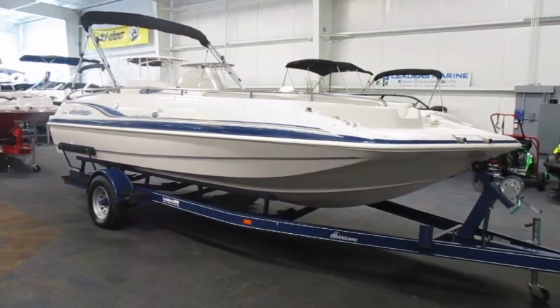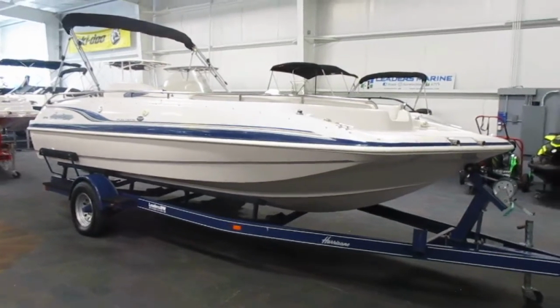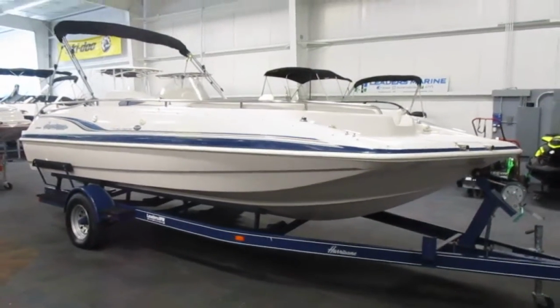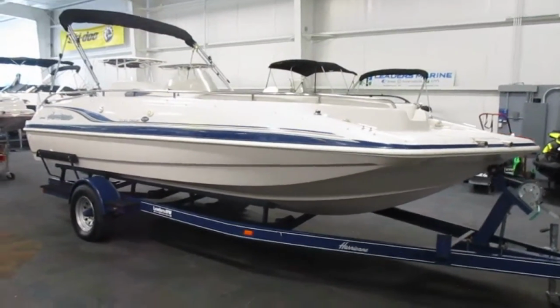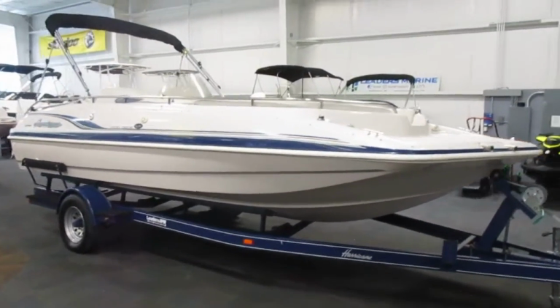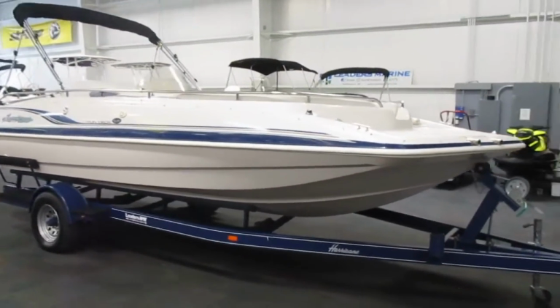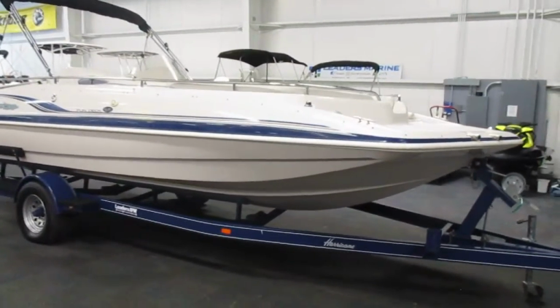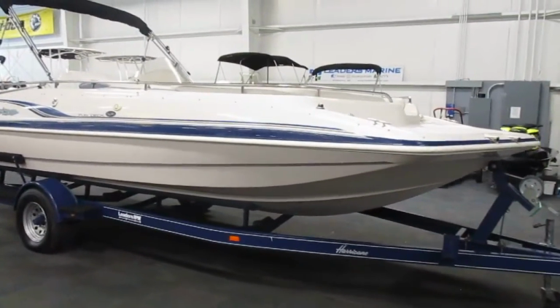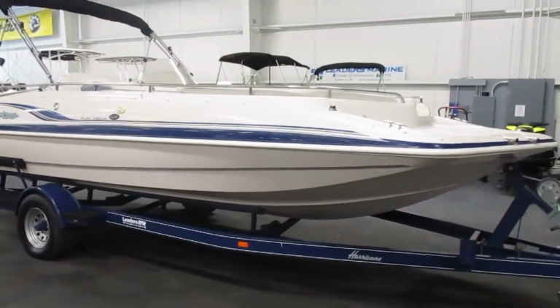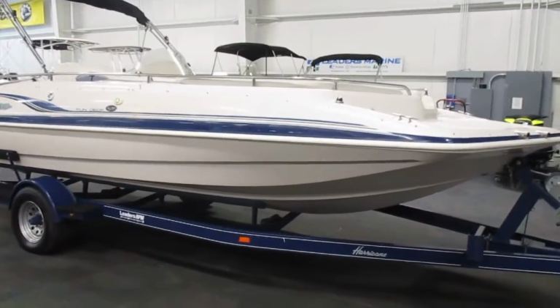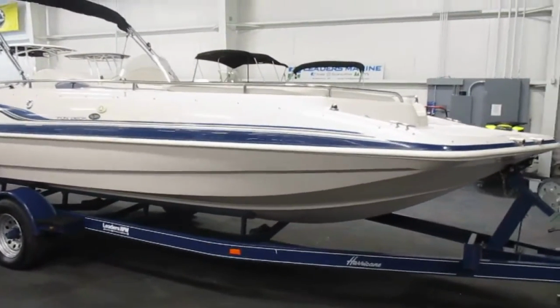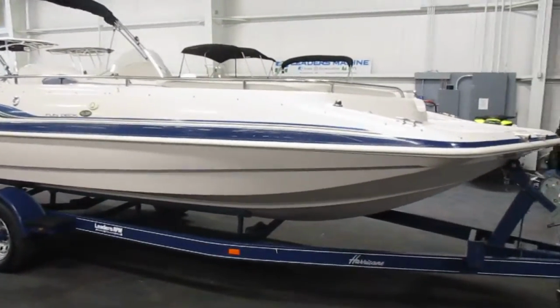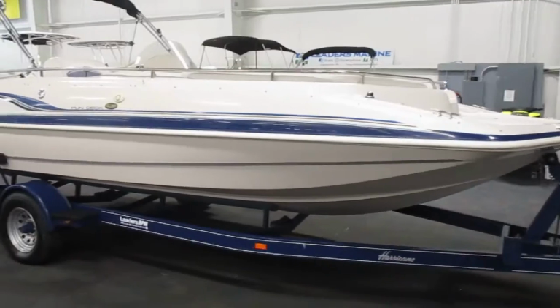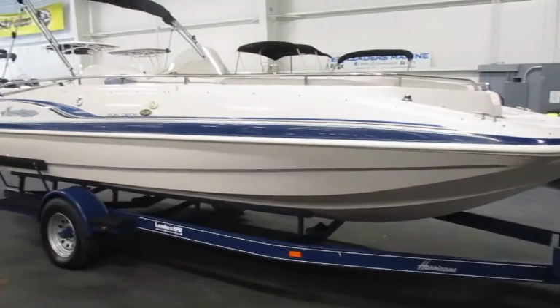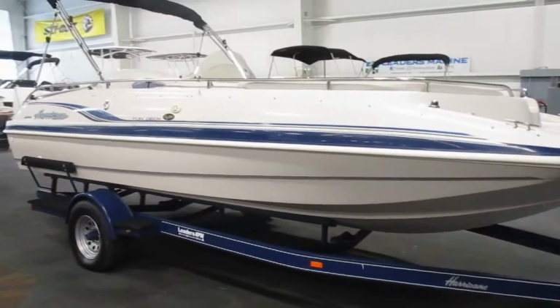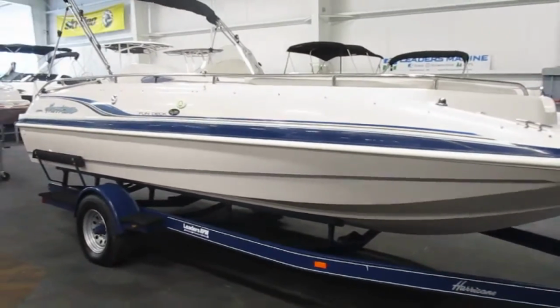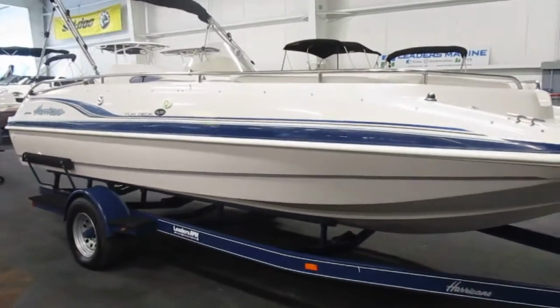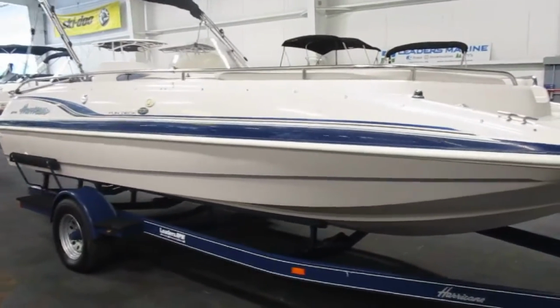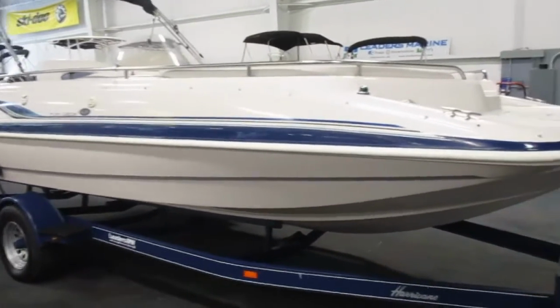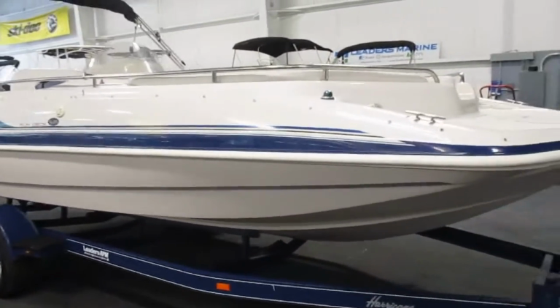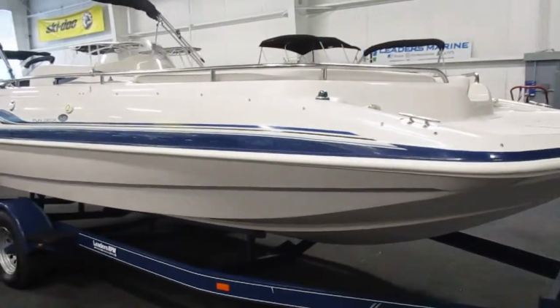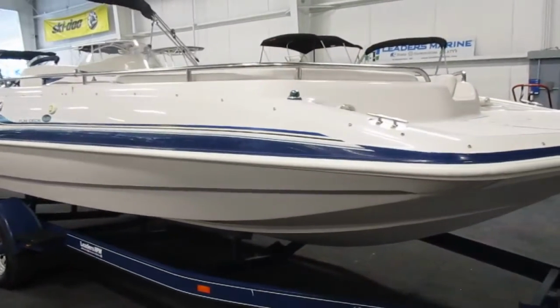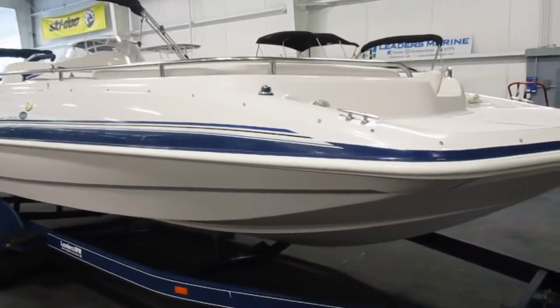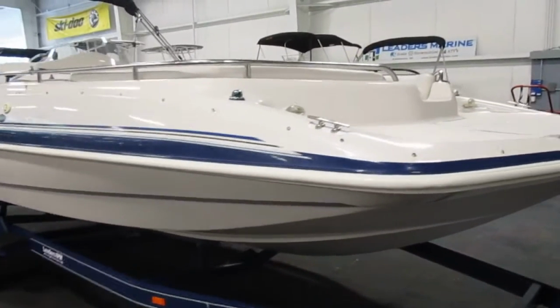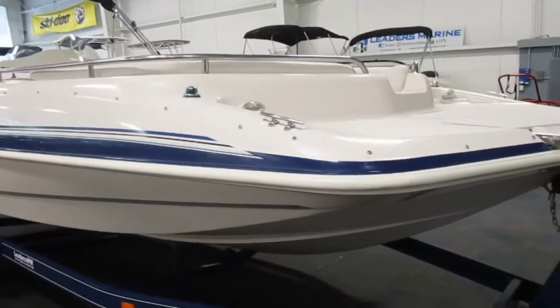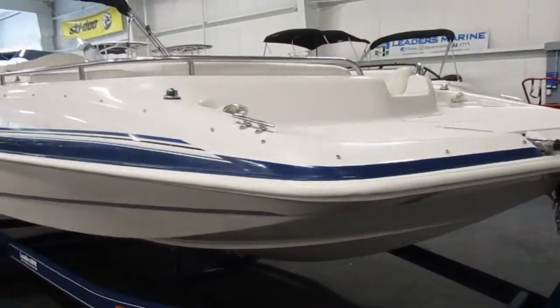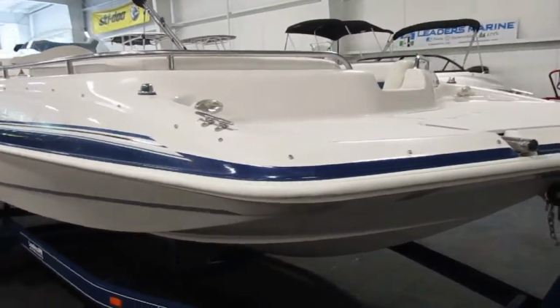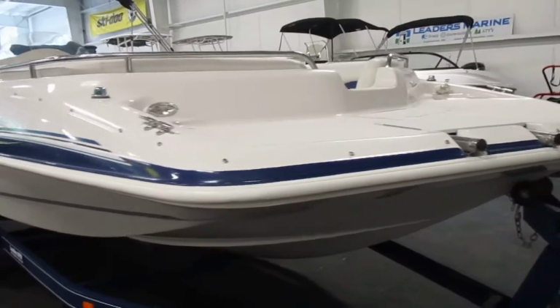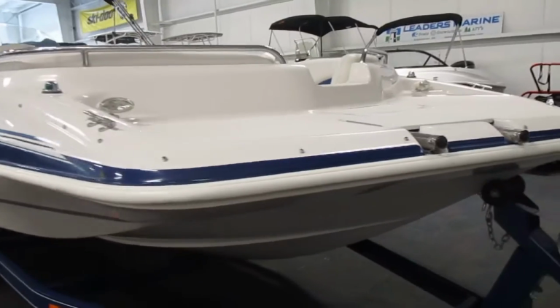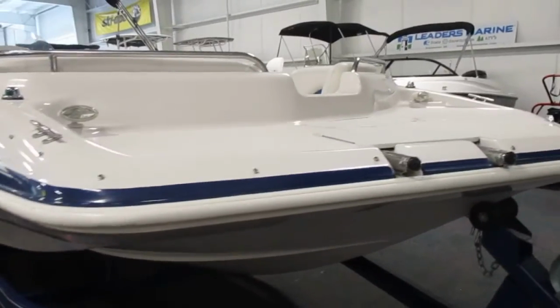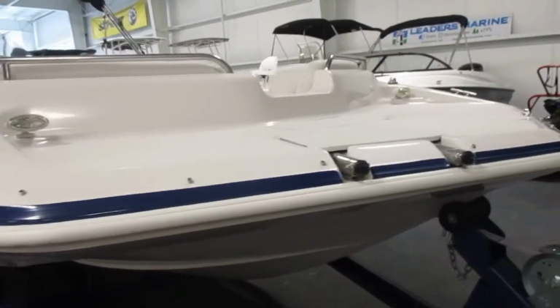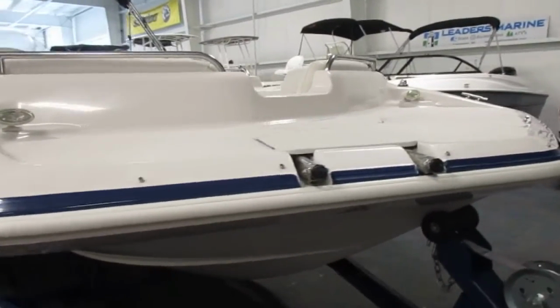This is a 2001 Hurricane GS-201 deck boat. This boat is in very good overall condition with minimal wear.